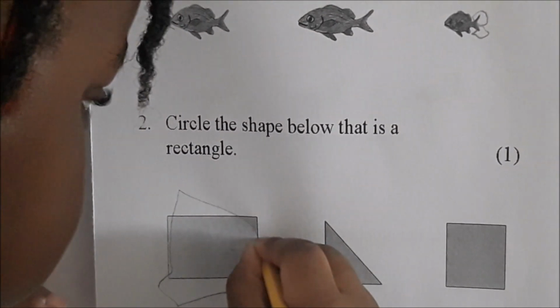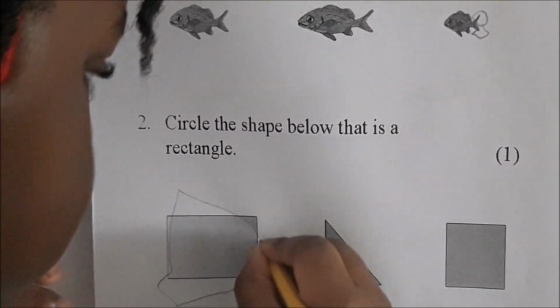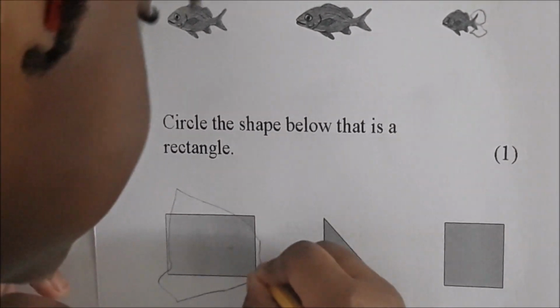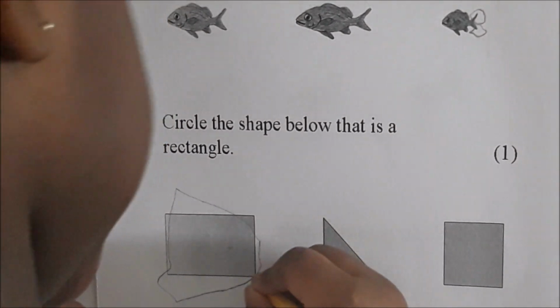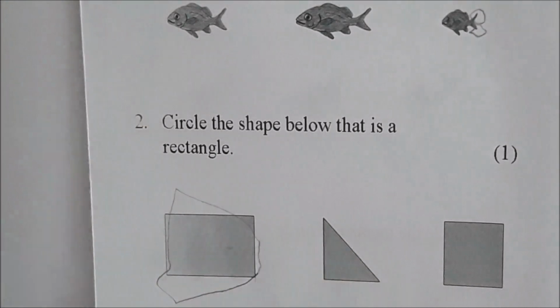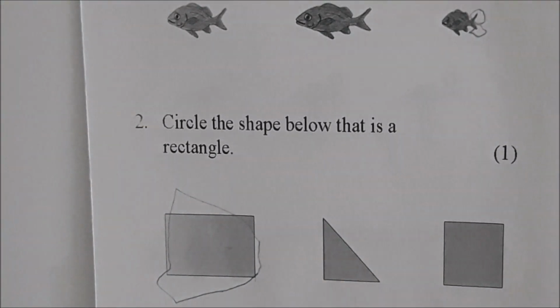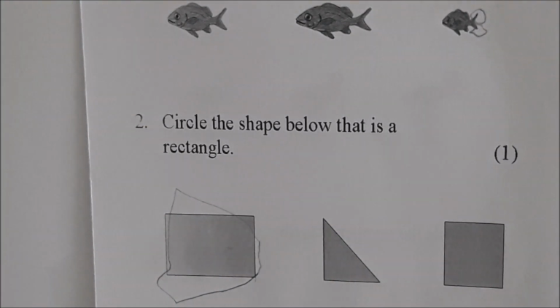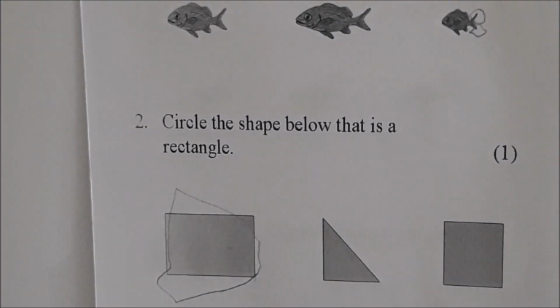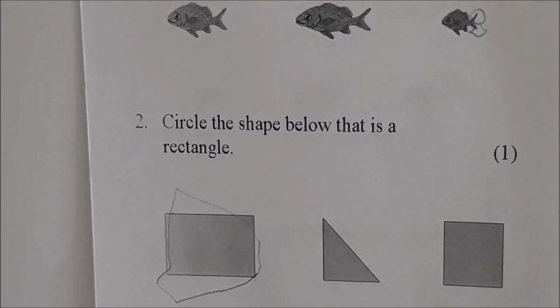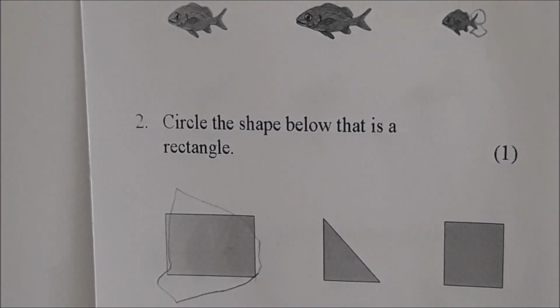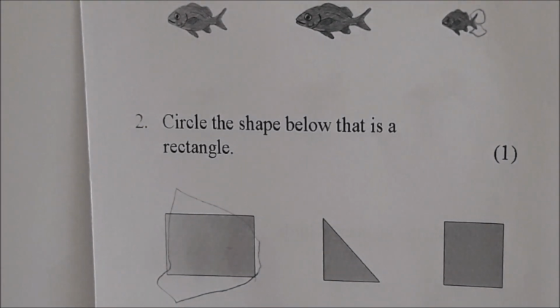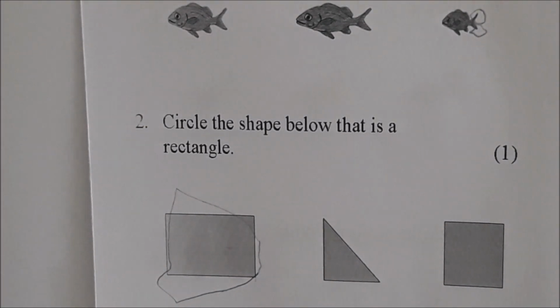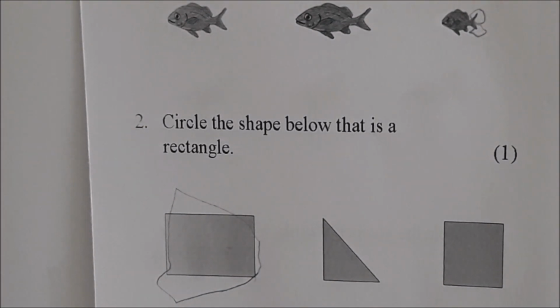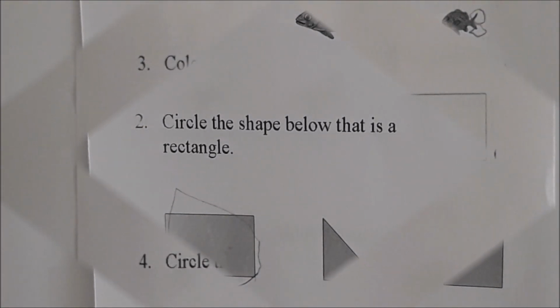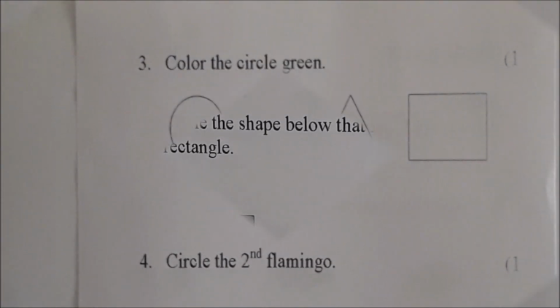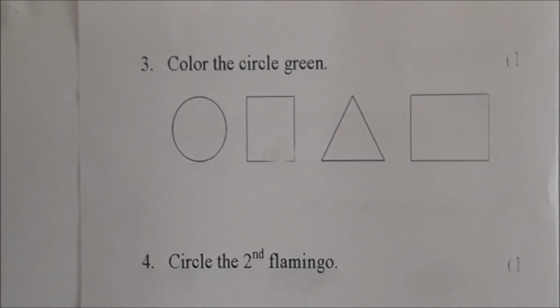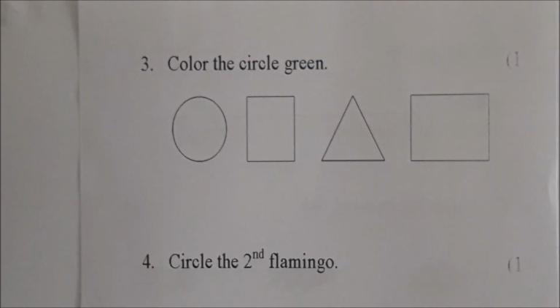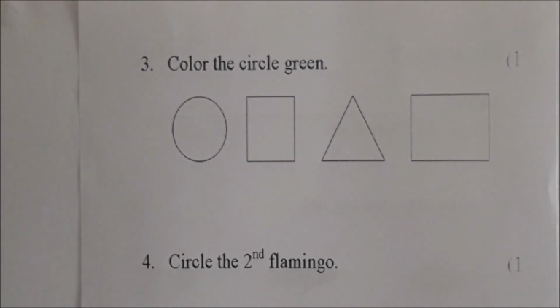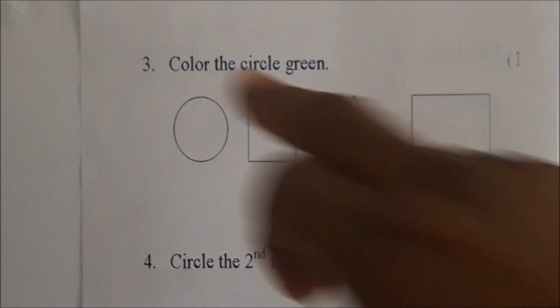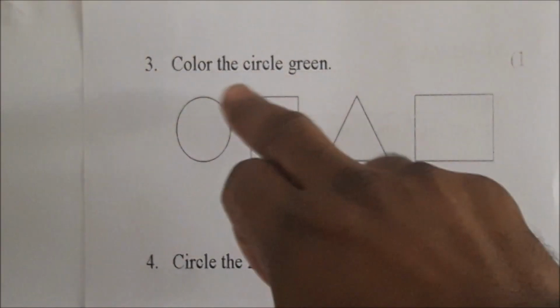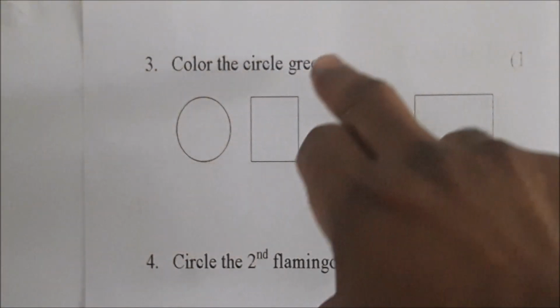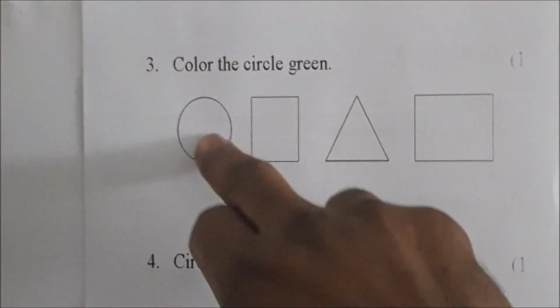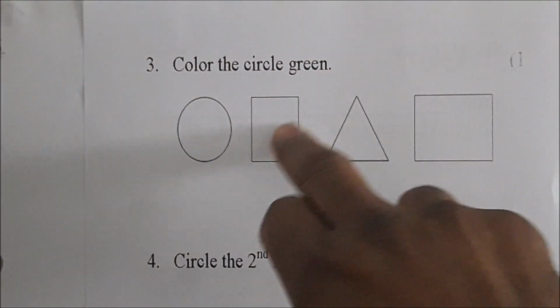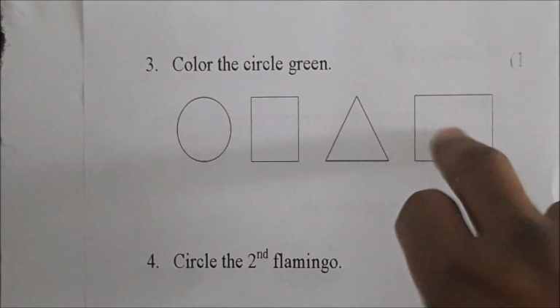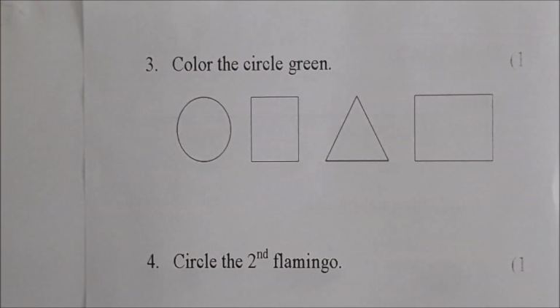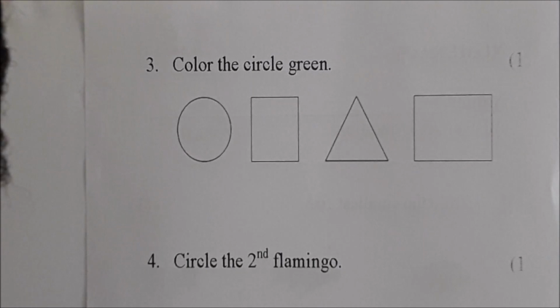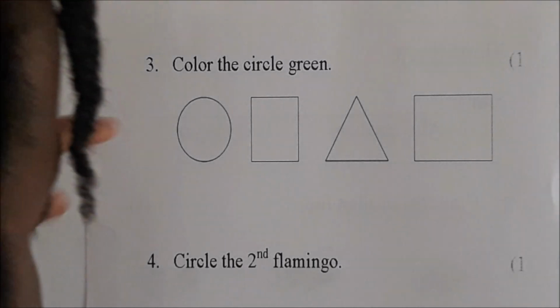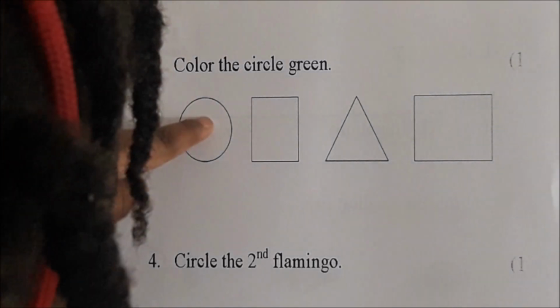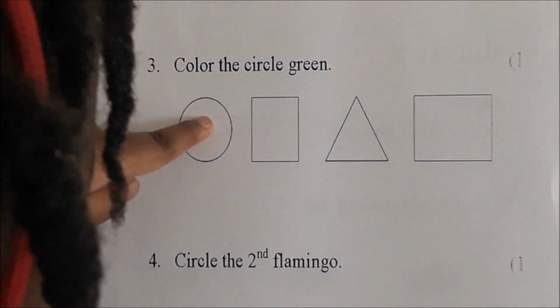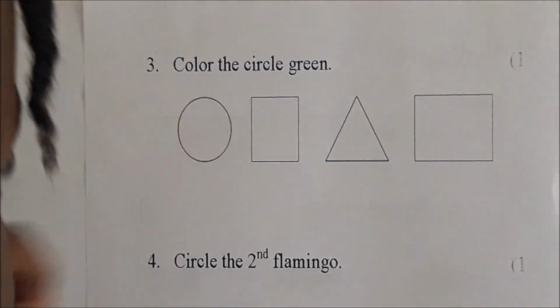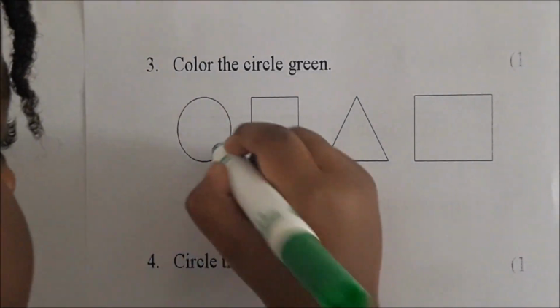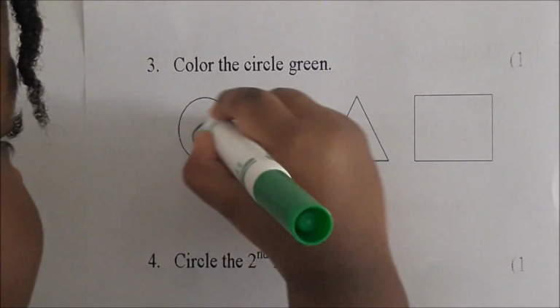That's how you circle a rectangle. Very good. Okay, we are at number three. Color the circle green. Which one is the circle? Color it green. Show me the circle. Color it green.